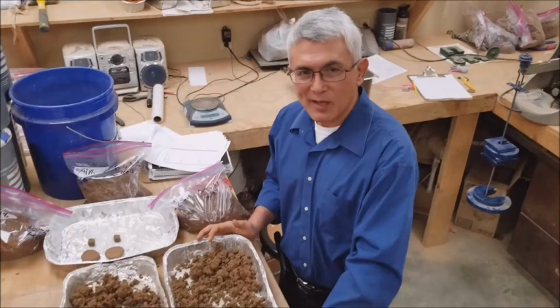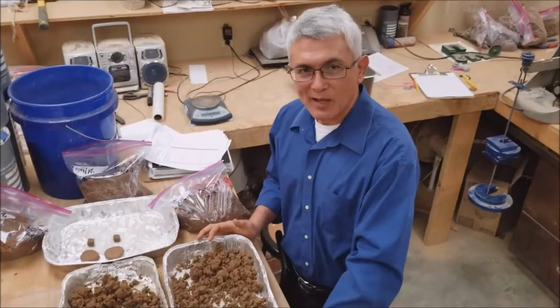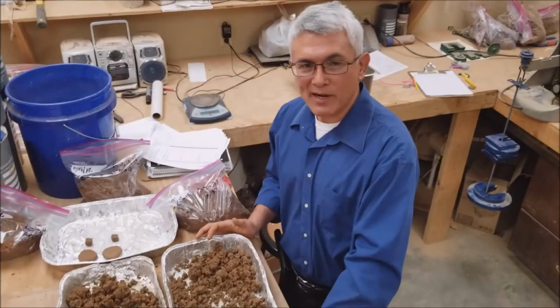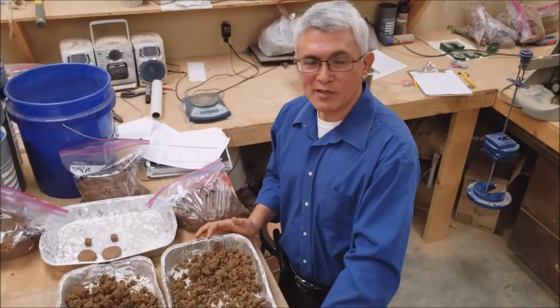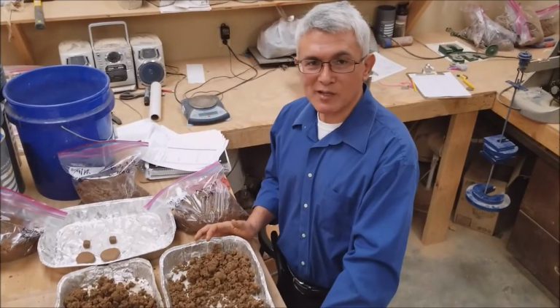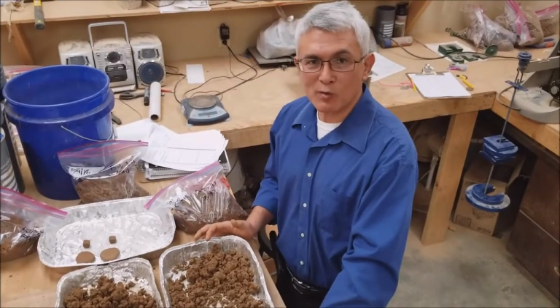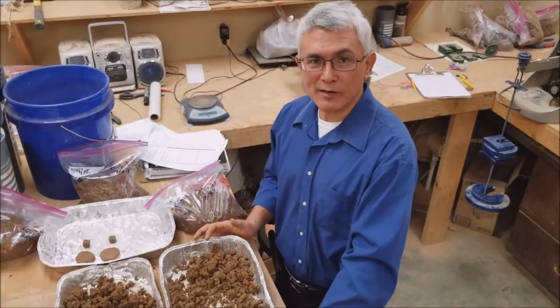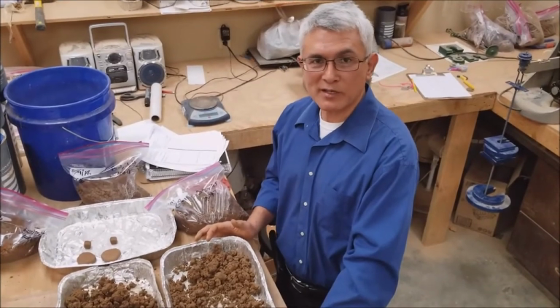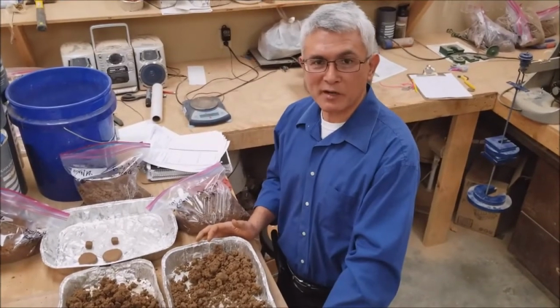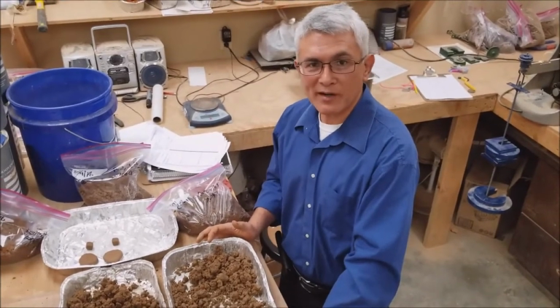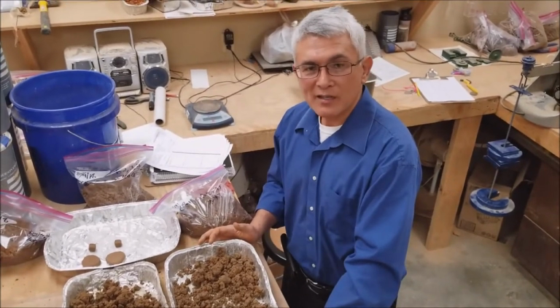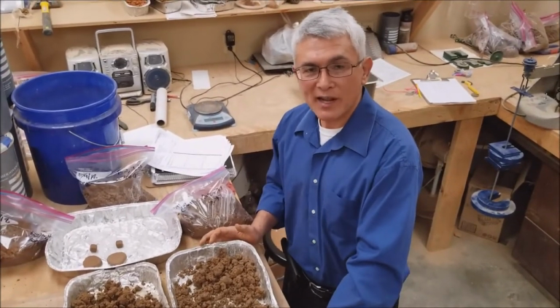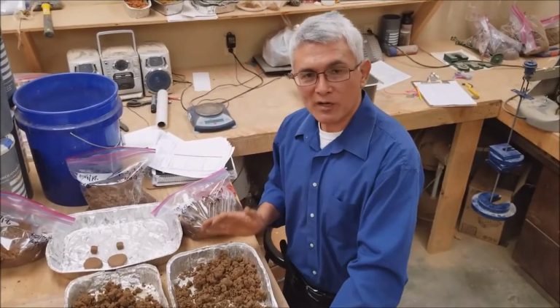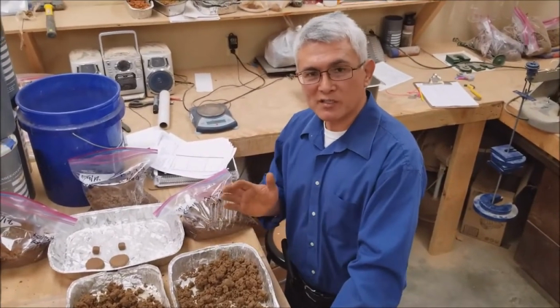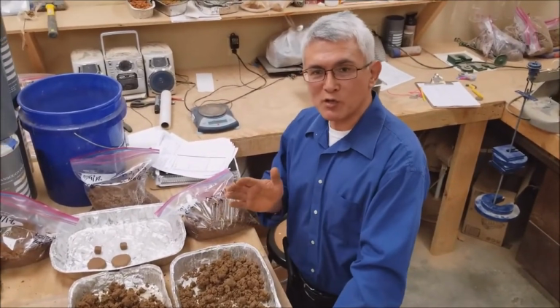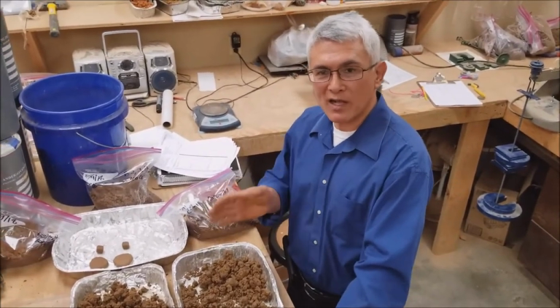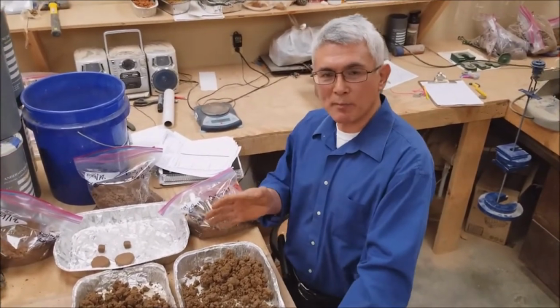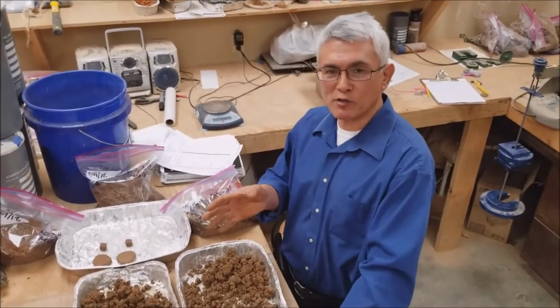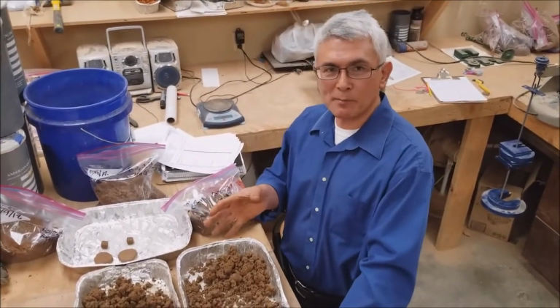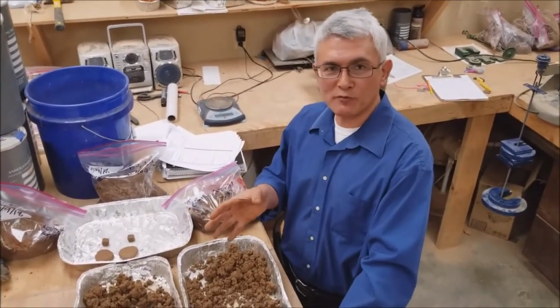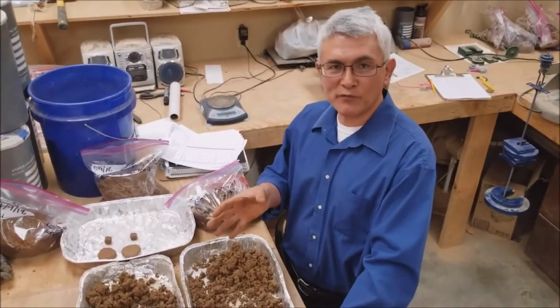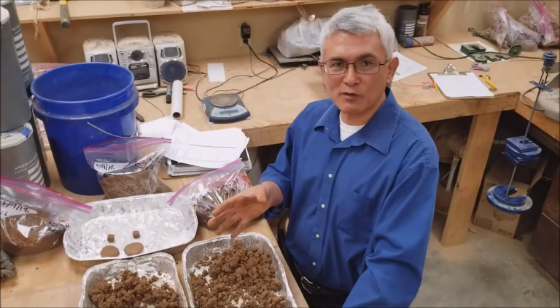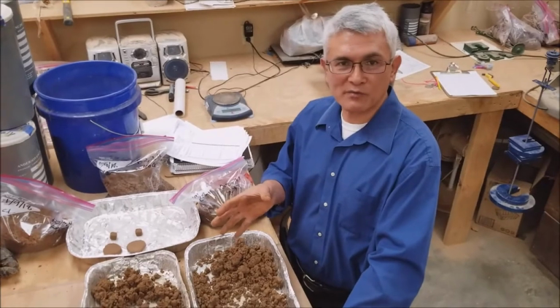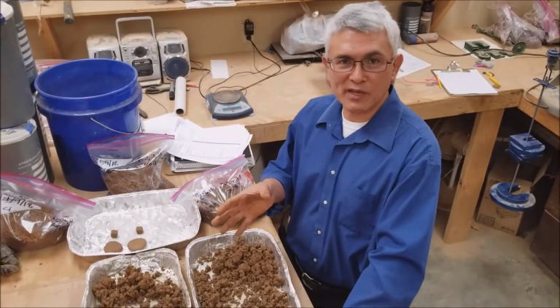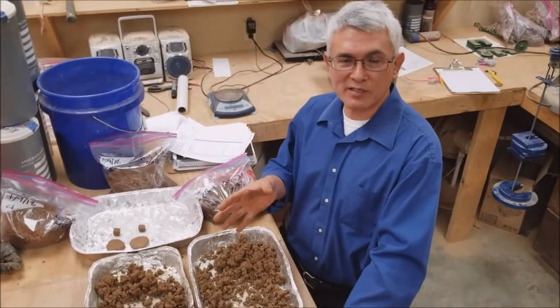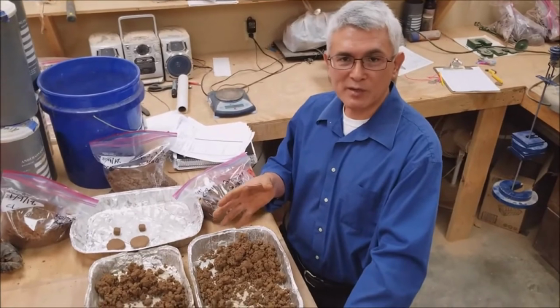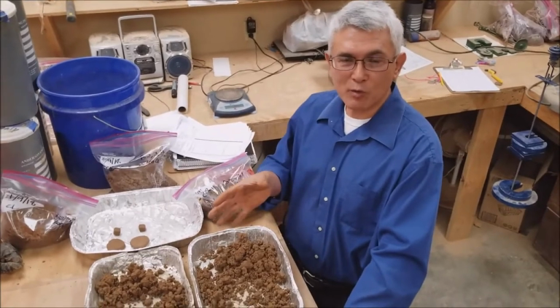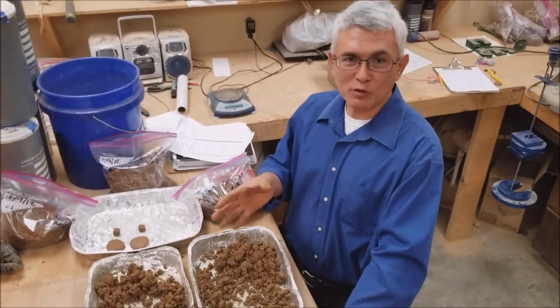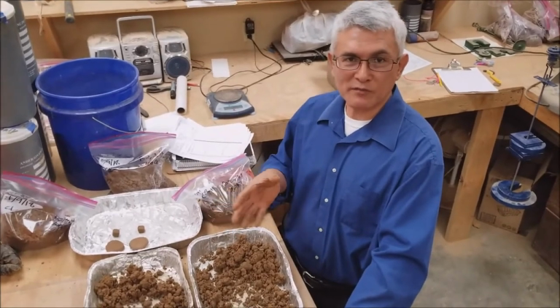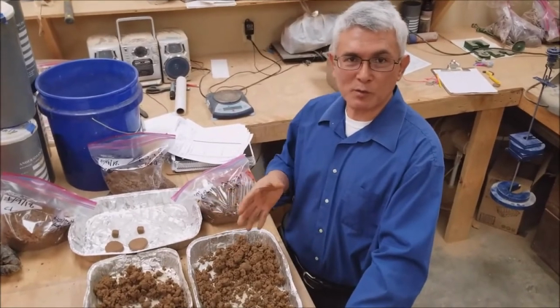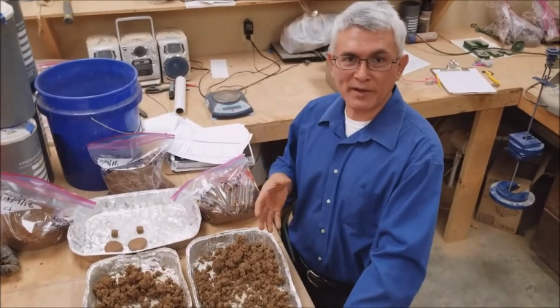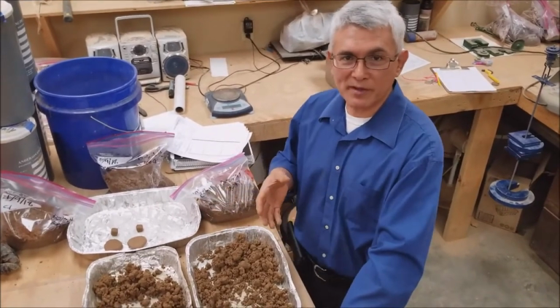Hello, my name is John Snyder with Anderson Engineering. Today we're going to continue how to prepare samples for field classification using the visual manual method.